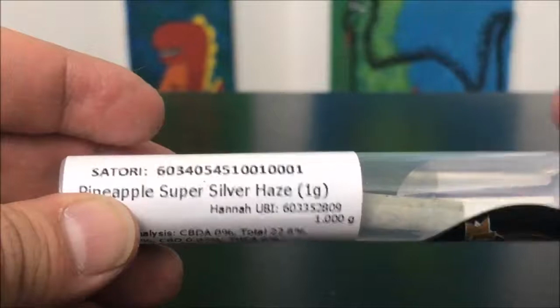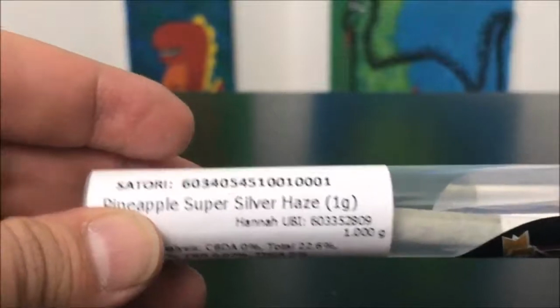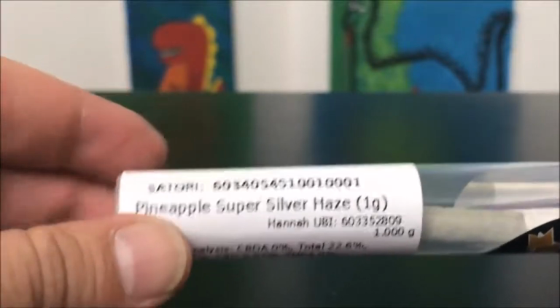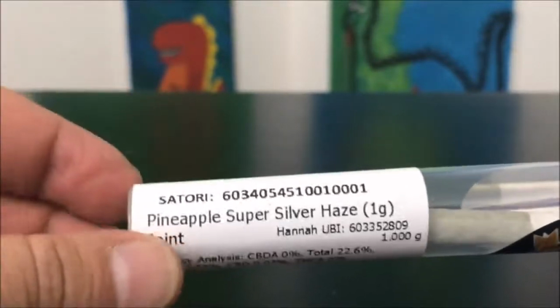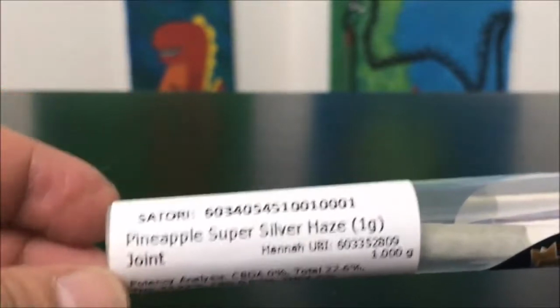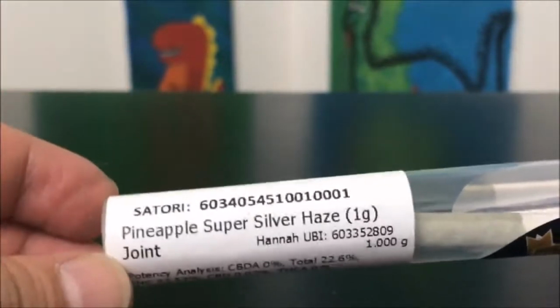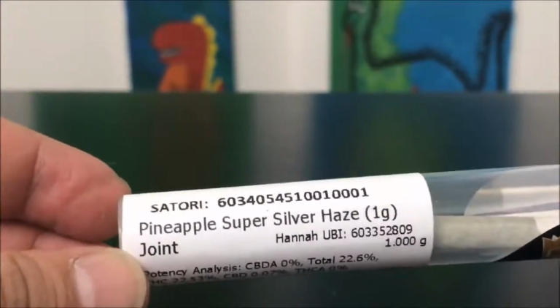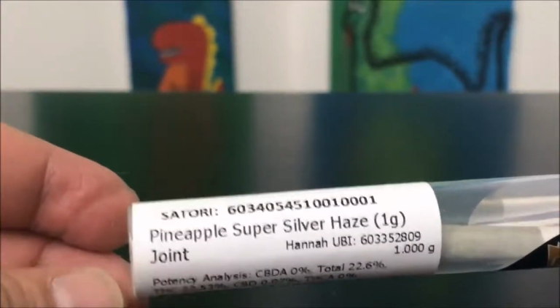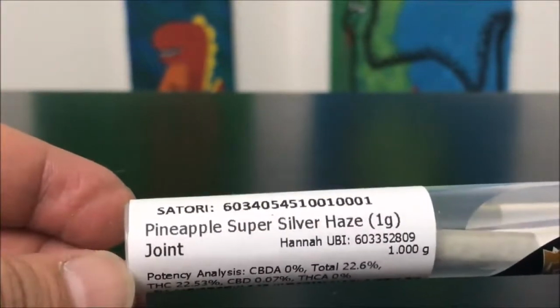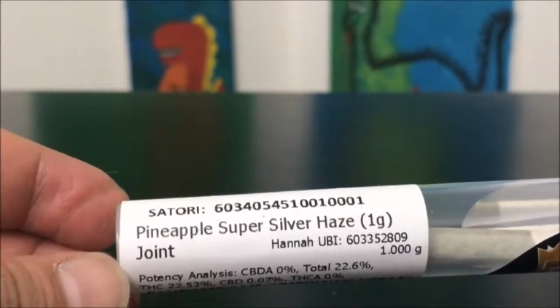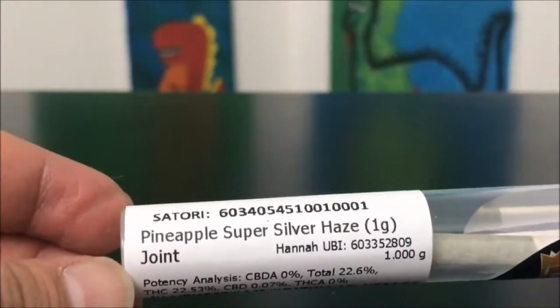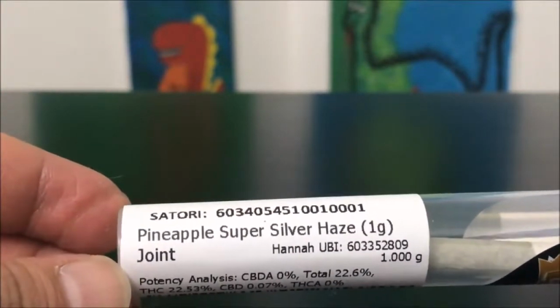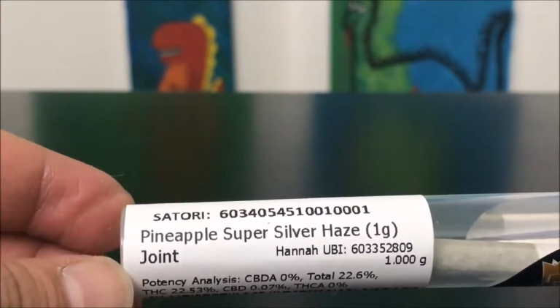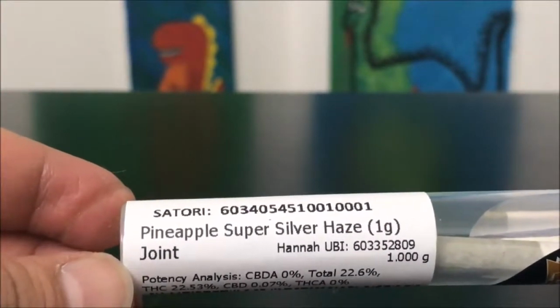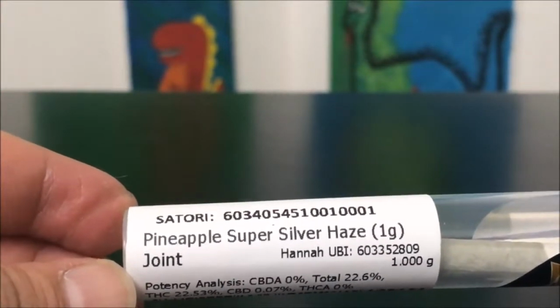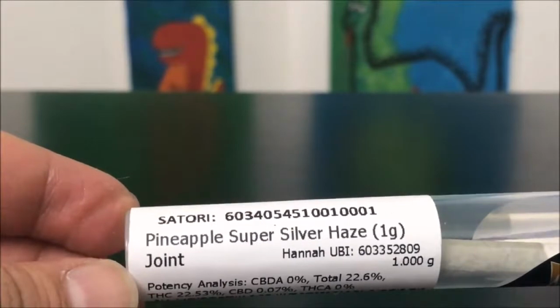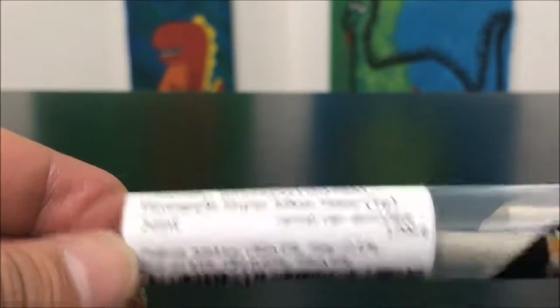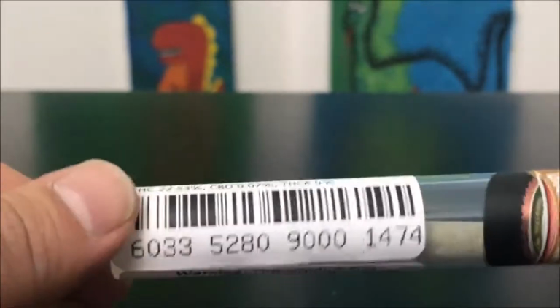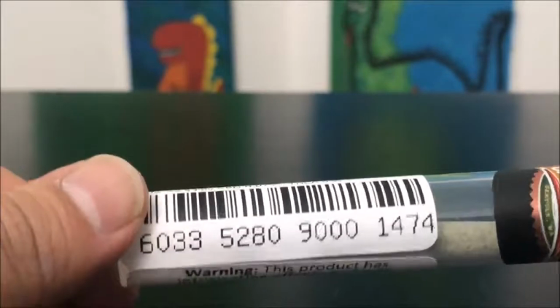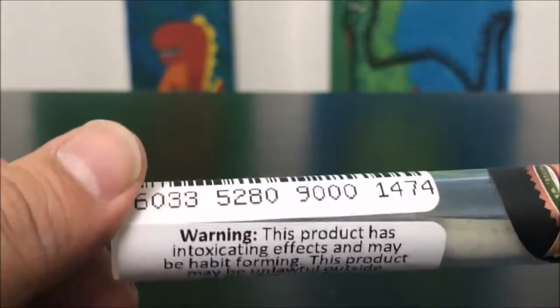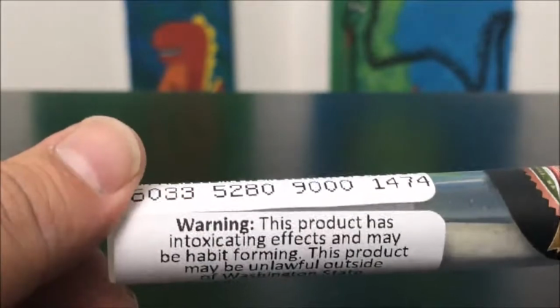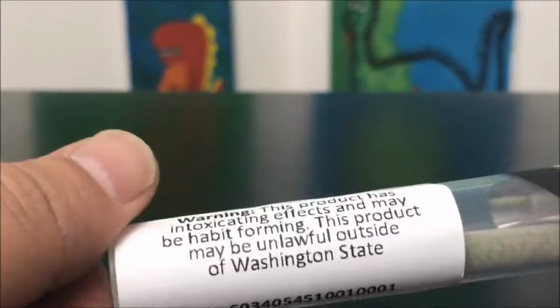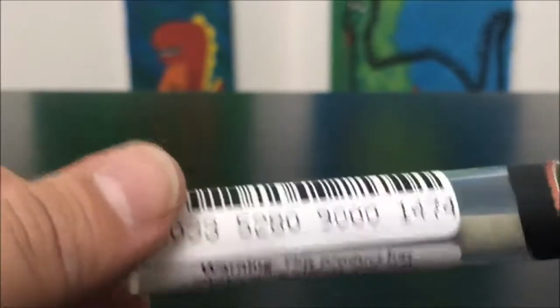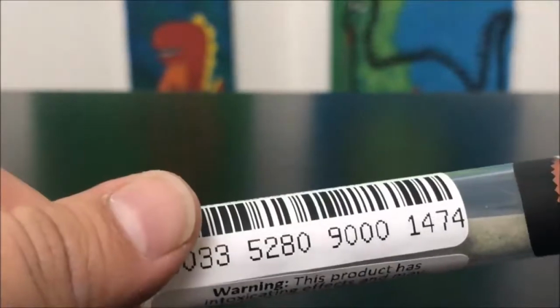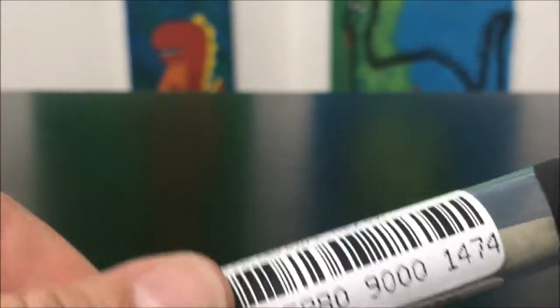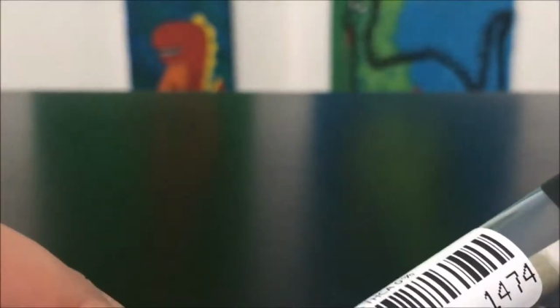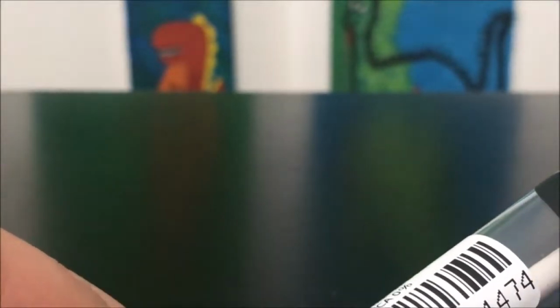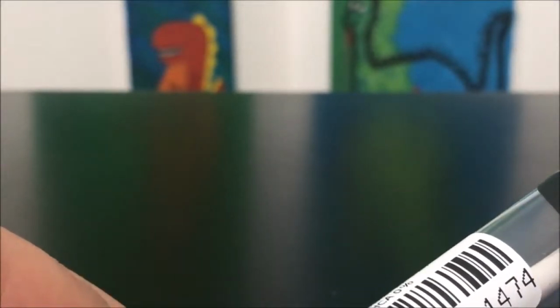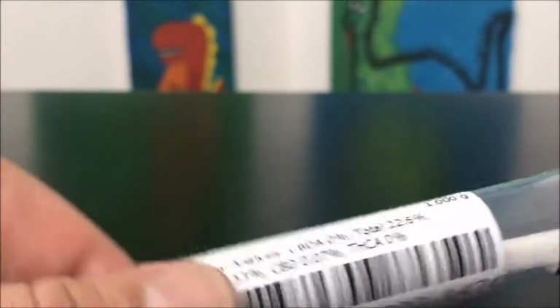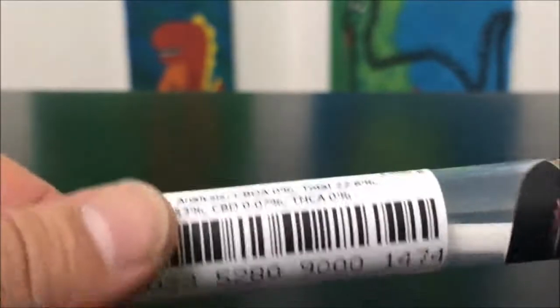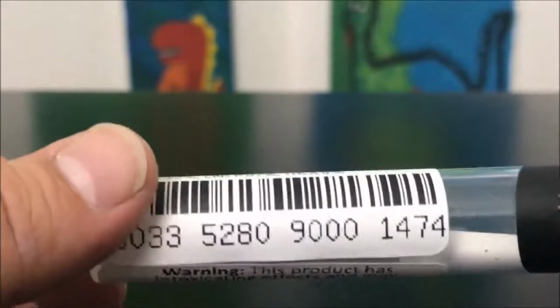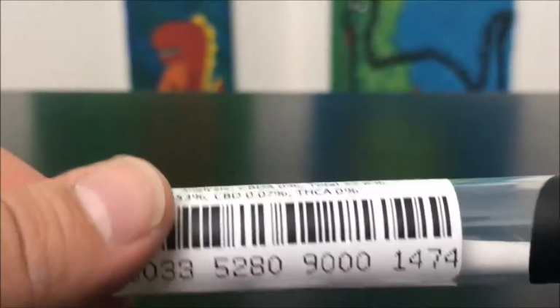Hey guys, what's up? This is Recreational 420 and today we're gonna check out this Pineapple Super Silver Haze by Dogstar Cannabis, I believe is what it is, or just Dogstar.